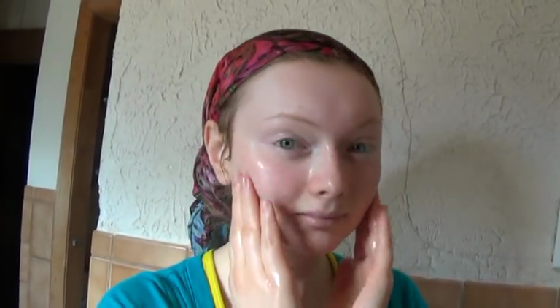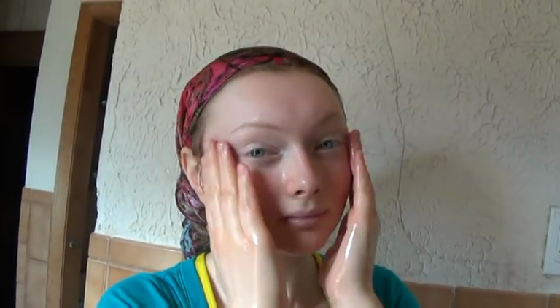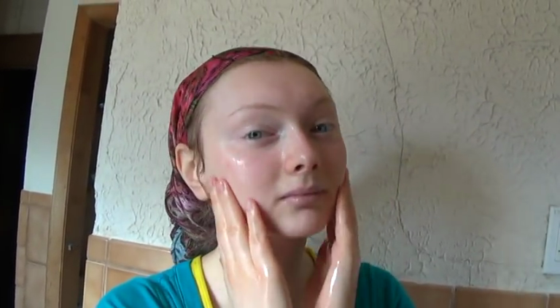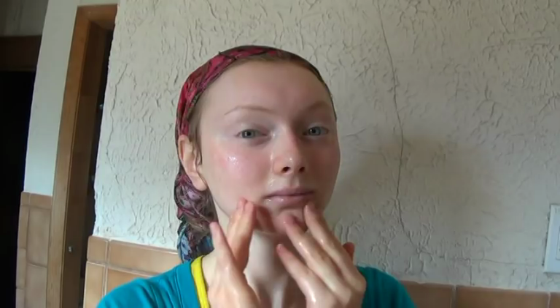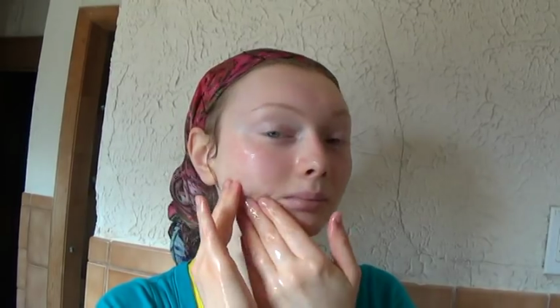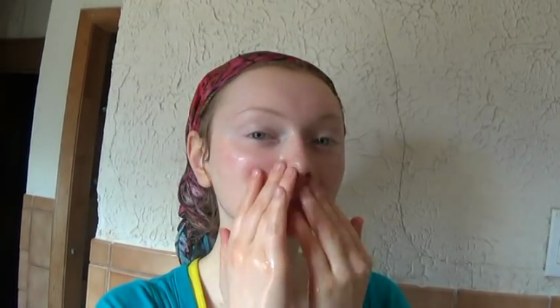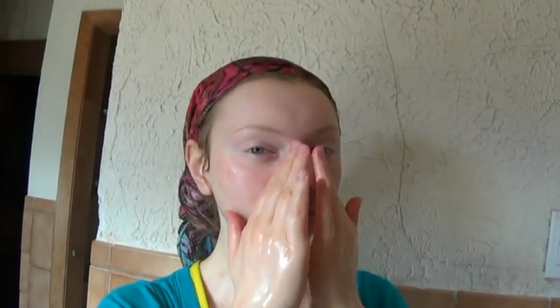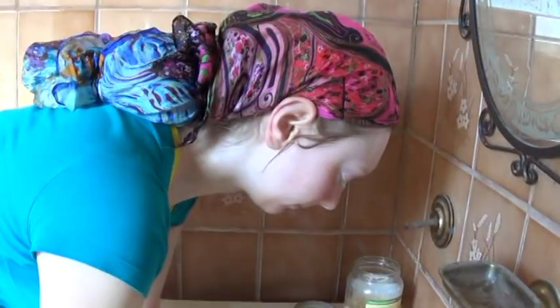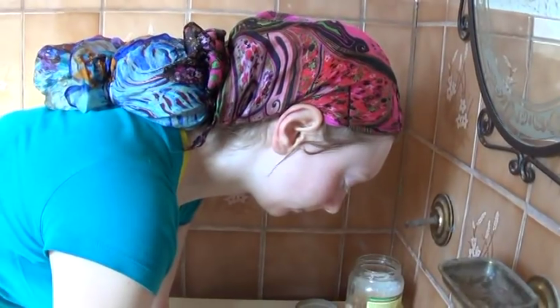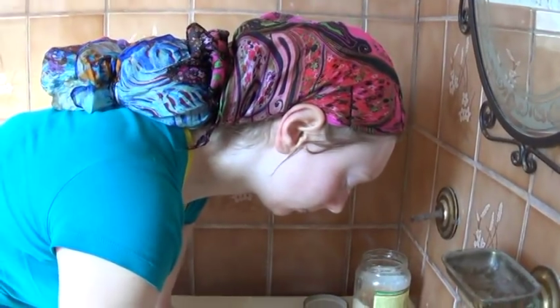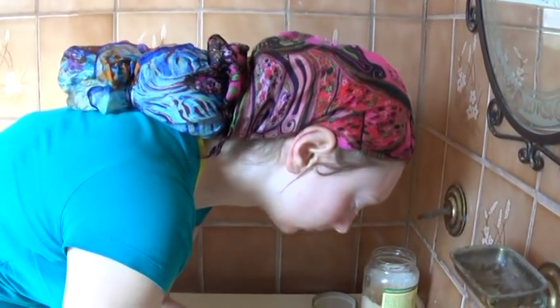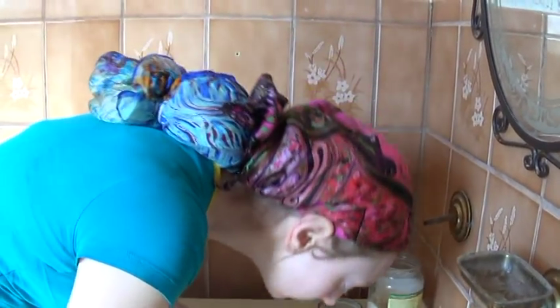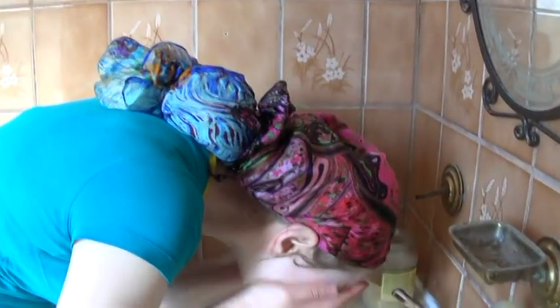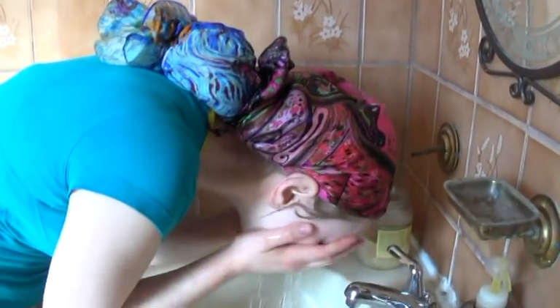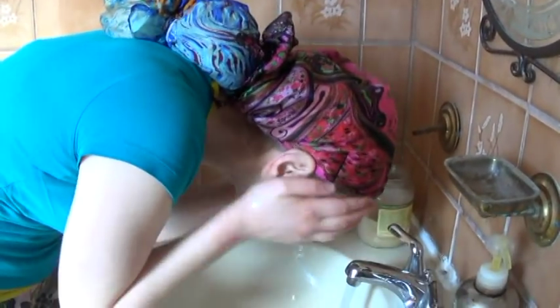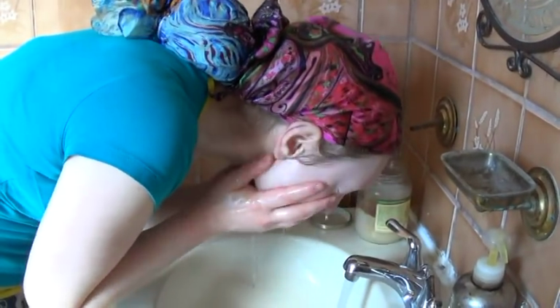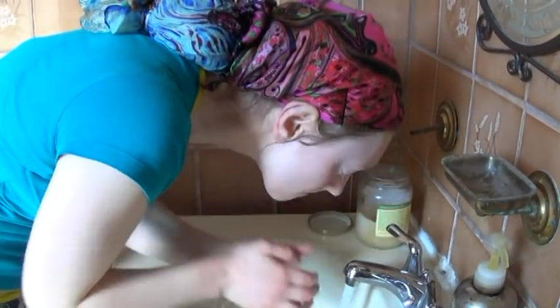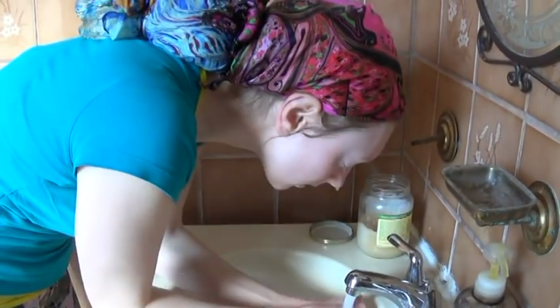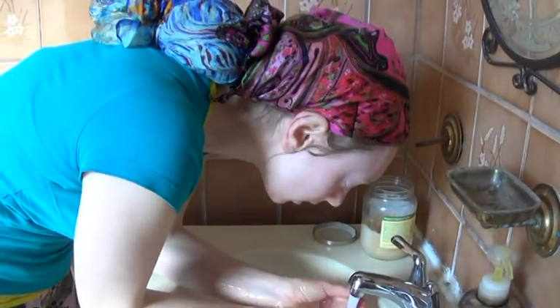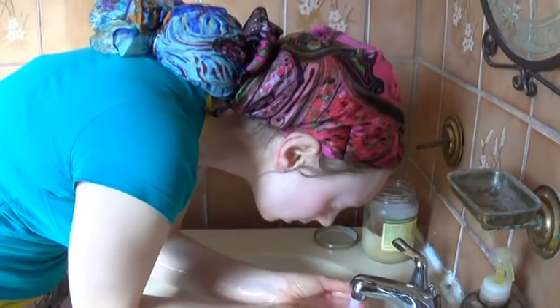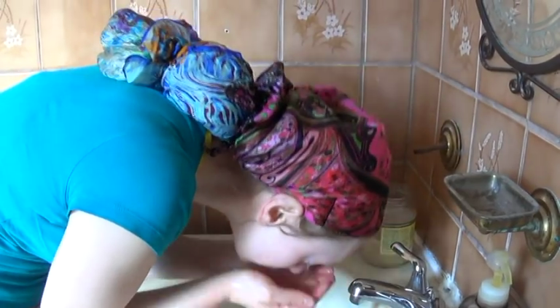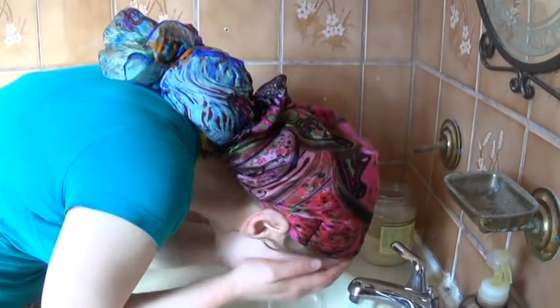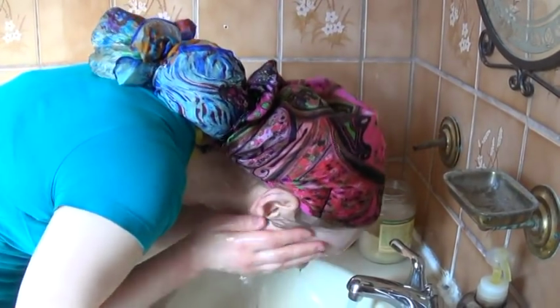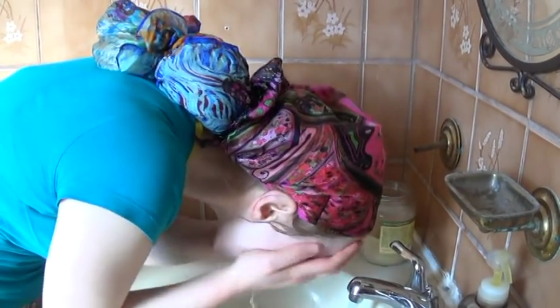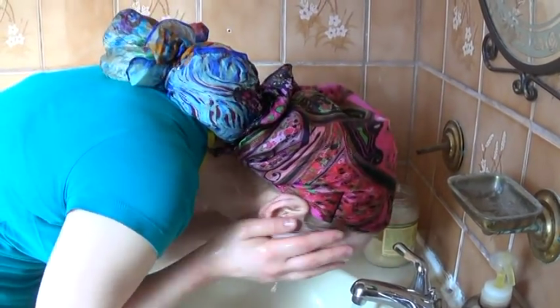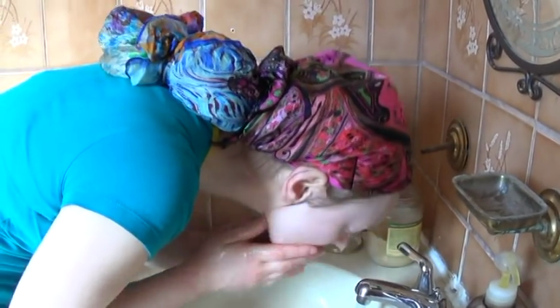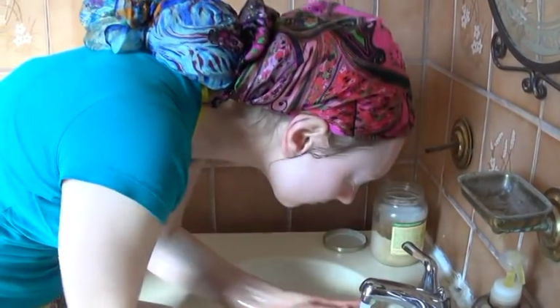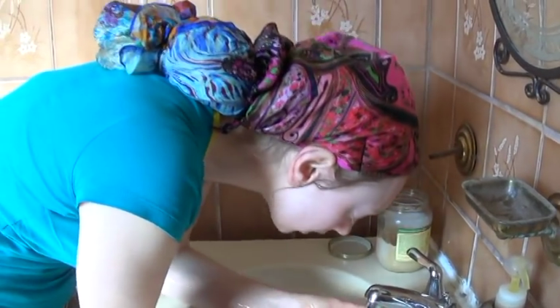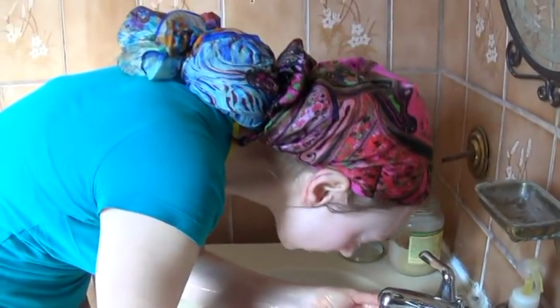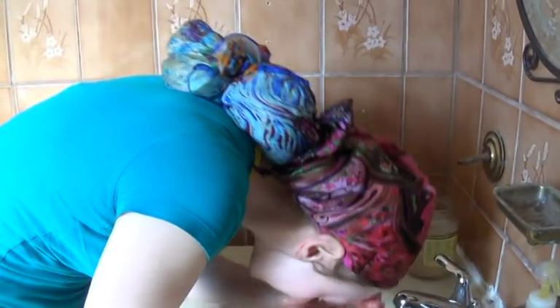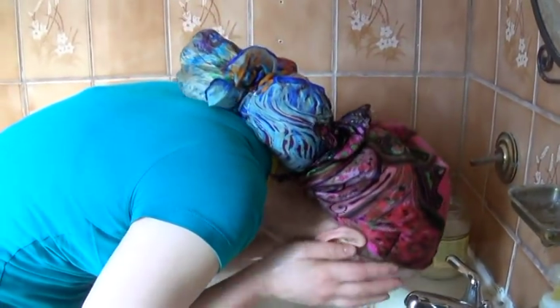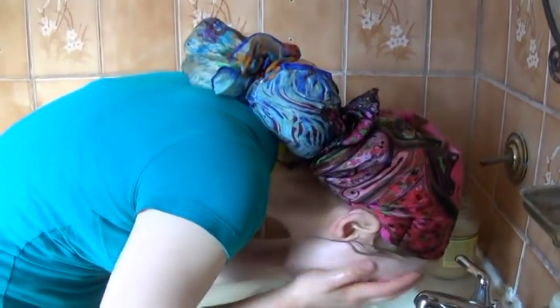I'm very careful around my eyes and I don't scrub too hard. Then I just rinse it off a few times with some splashes of water to get it all off, so I can start moisturizing my skin.